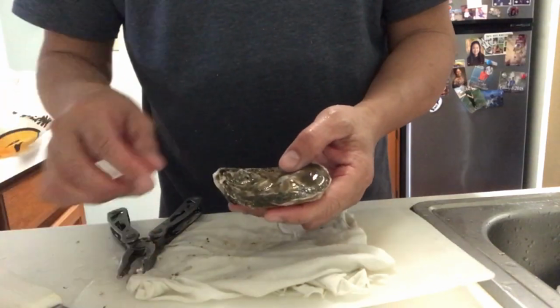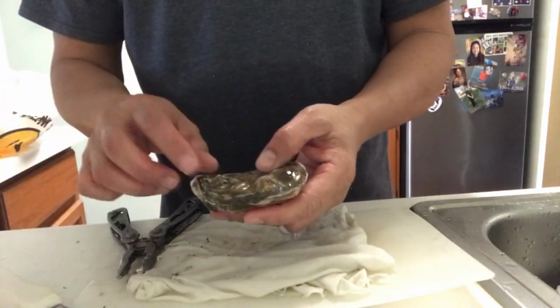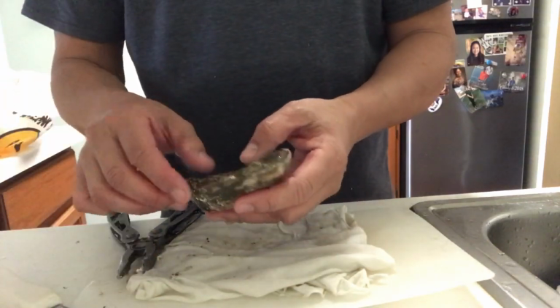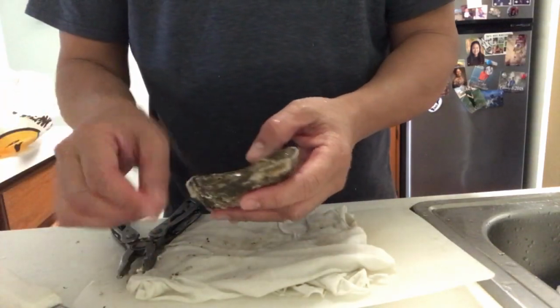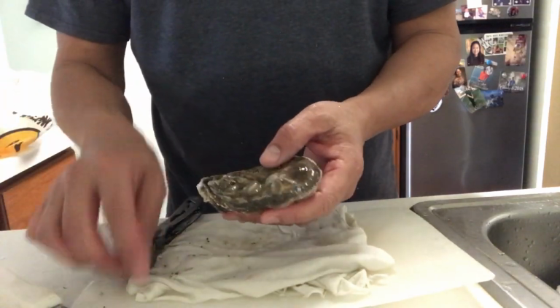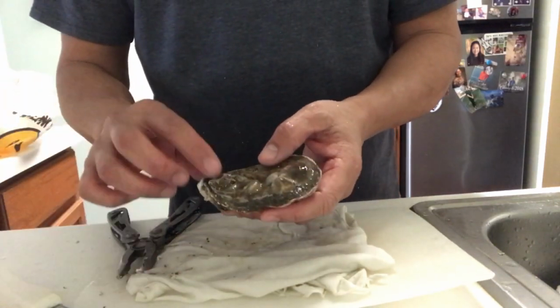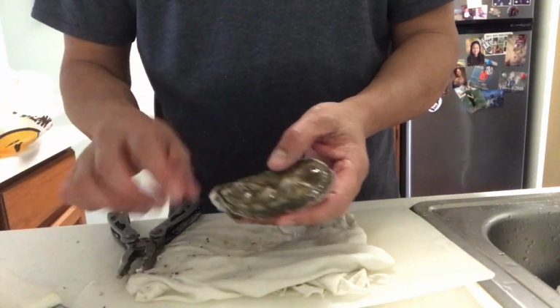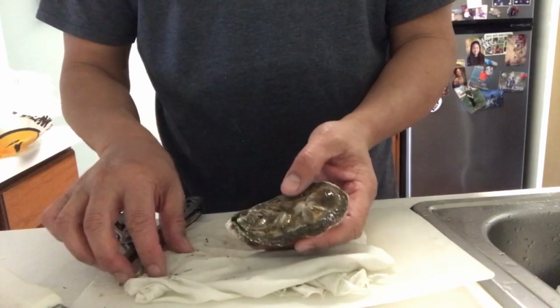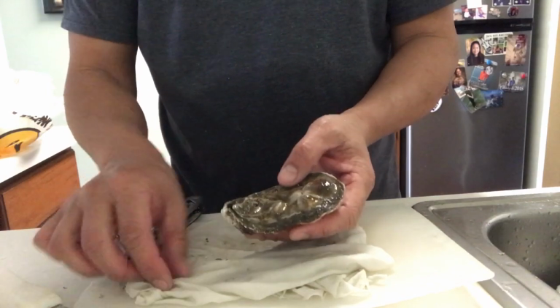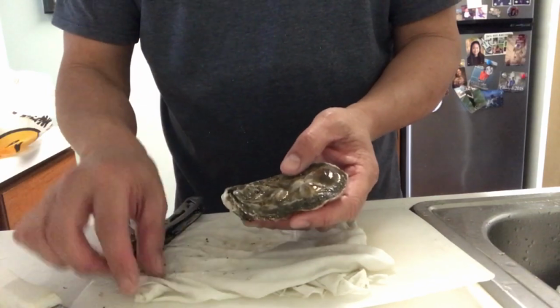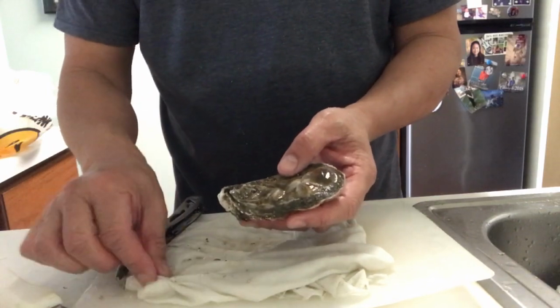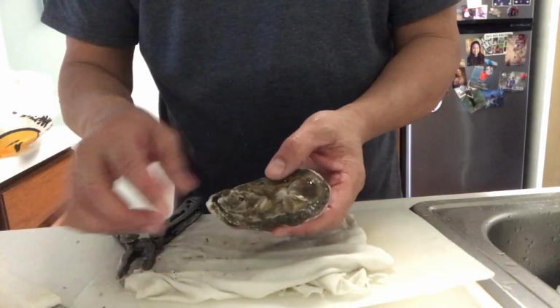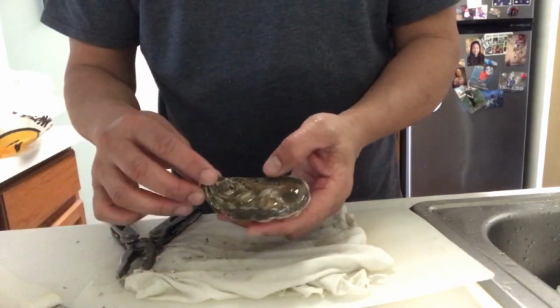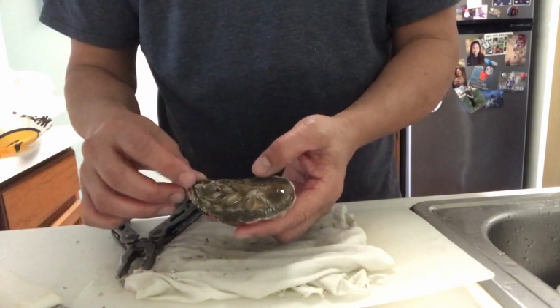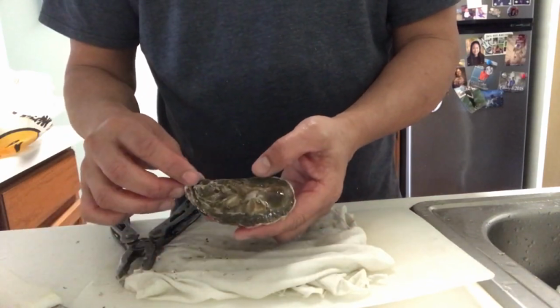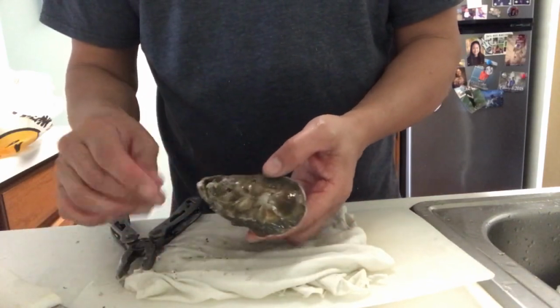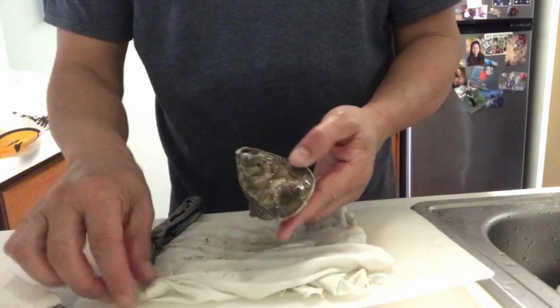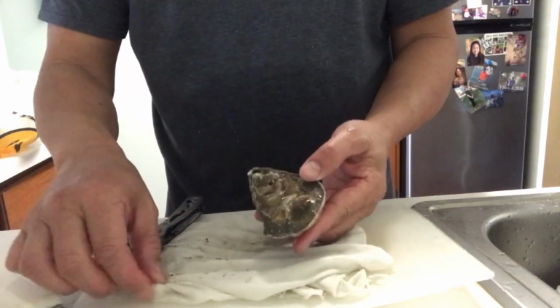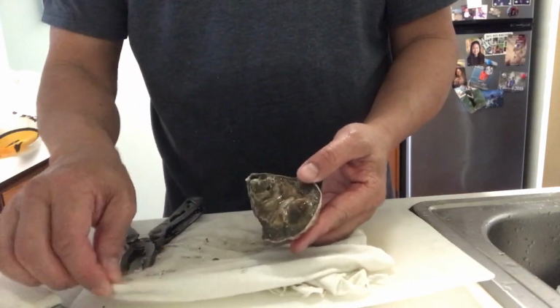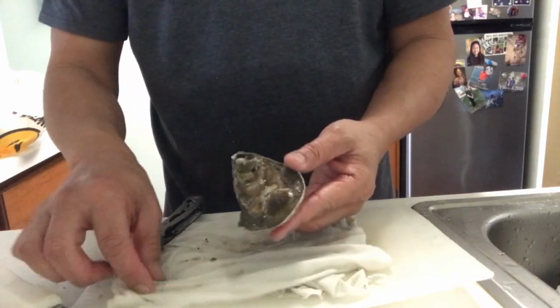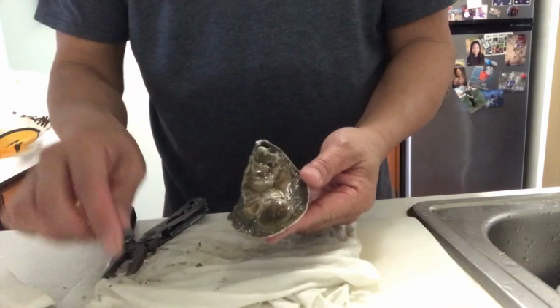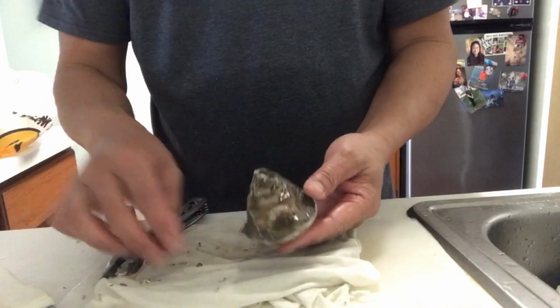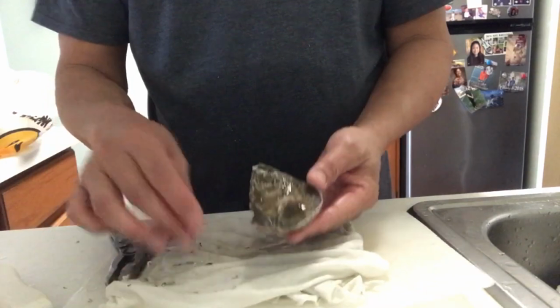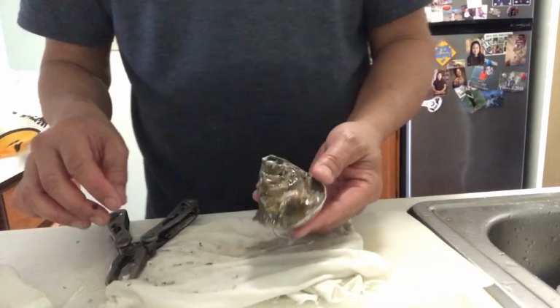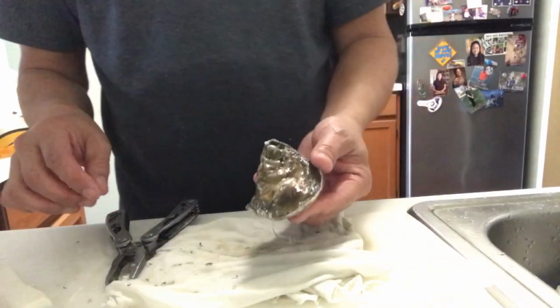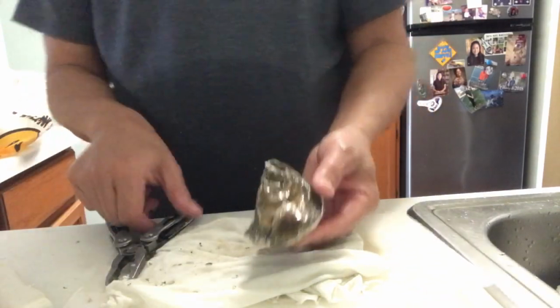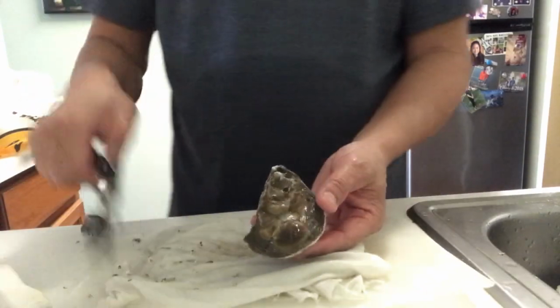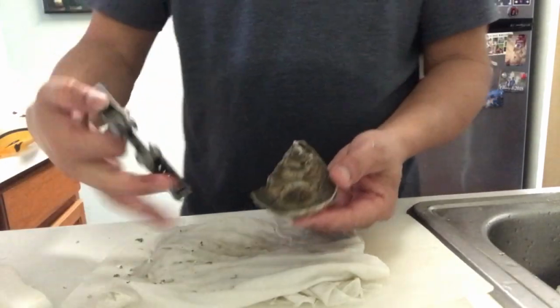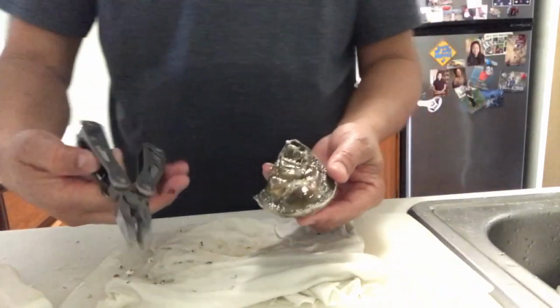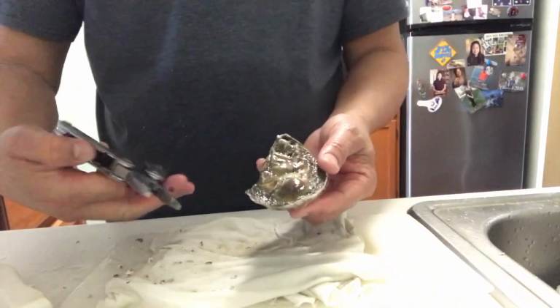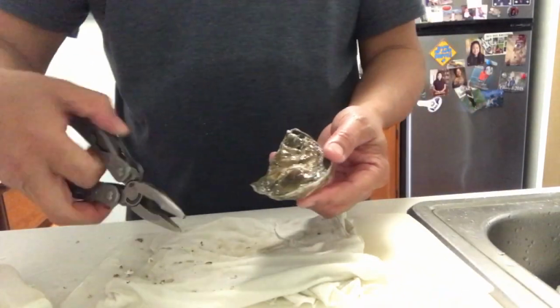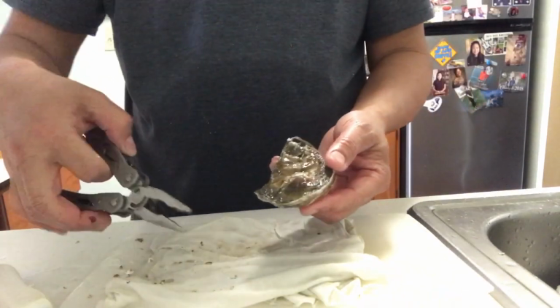Now, some Eastern Shore Oysters have much harder shell and it's a little easier to shuck, but these are very brittle. So I'll show you a different technique, and what you need is a pair of pliers, like this Leatherman here.